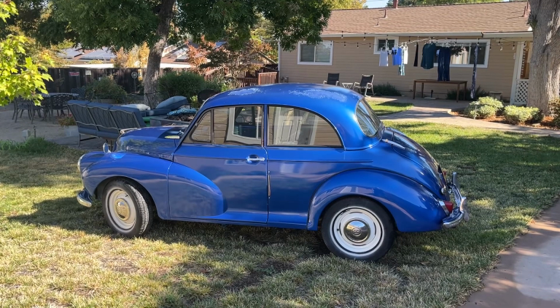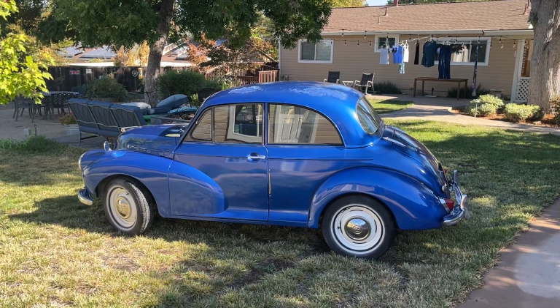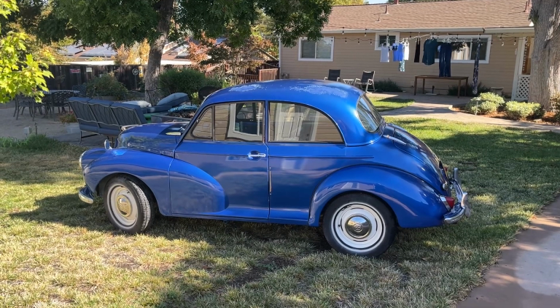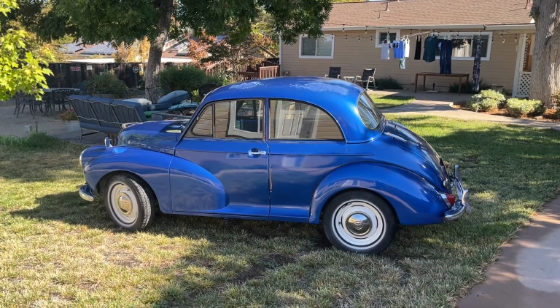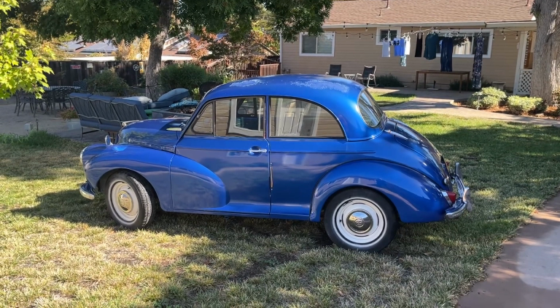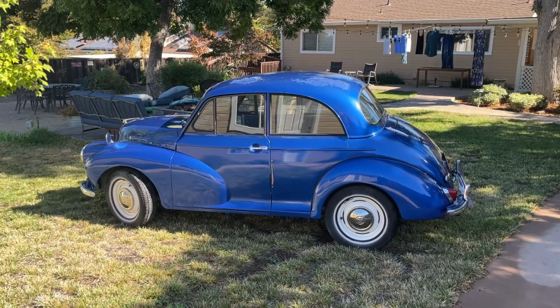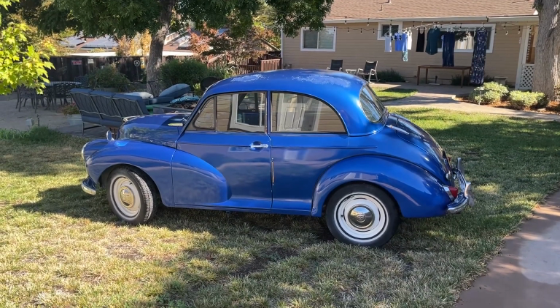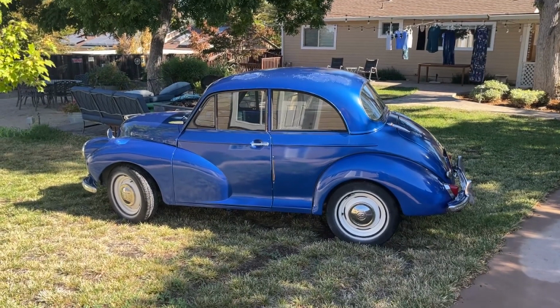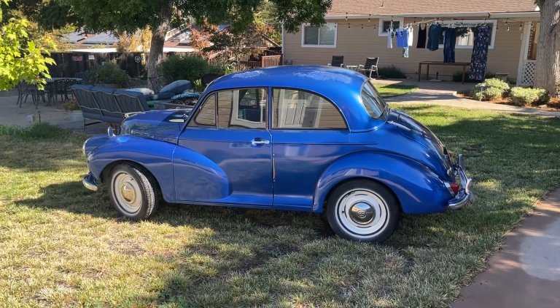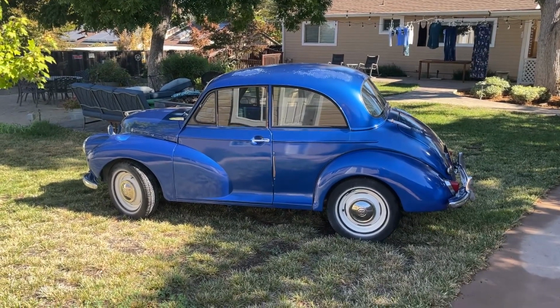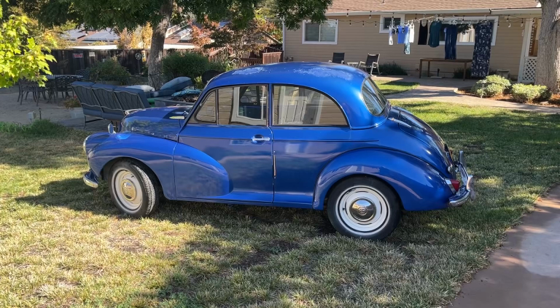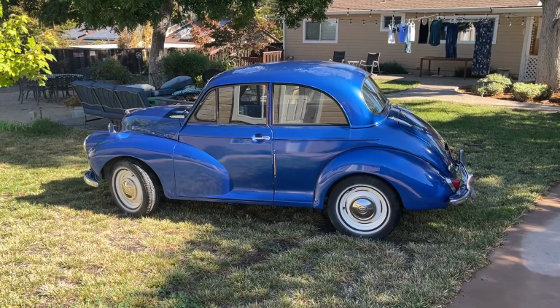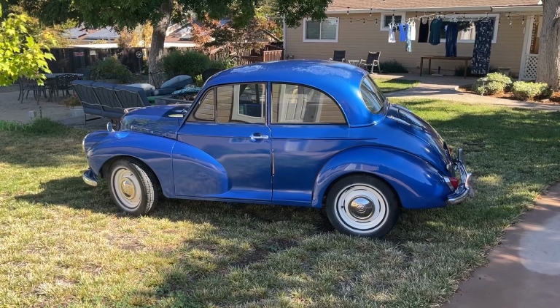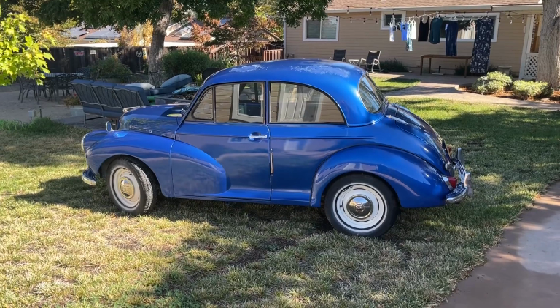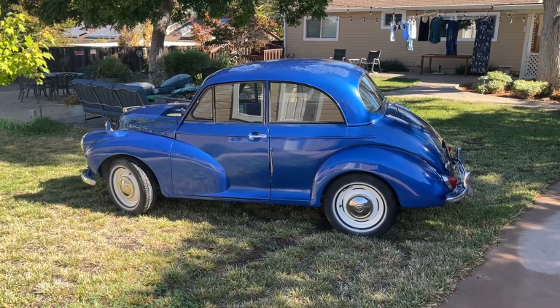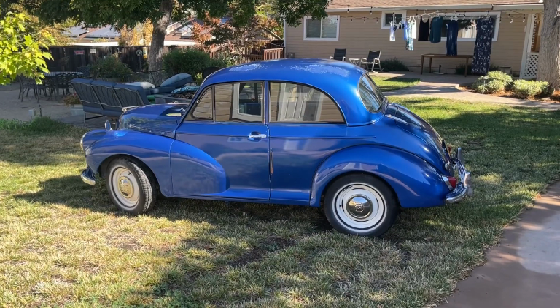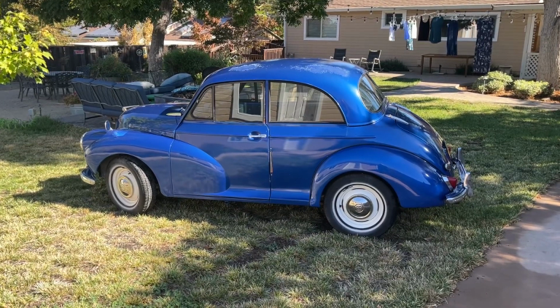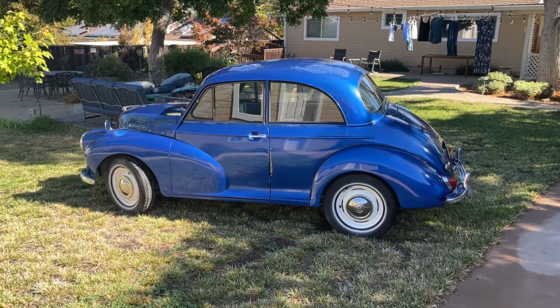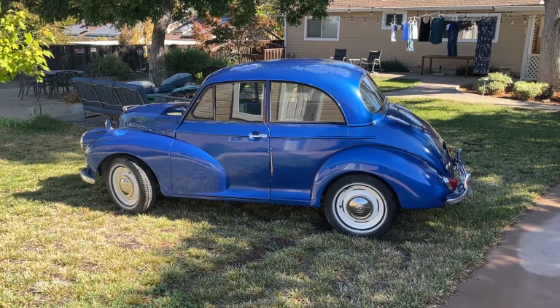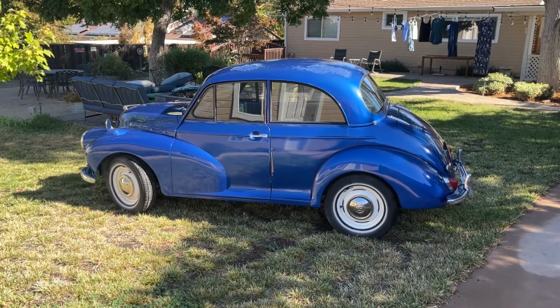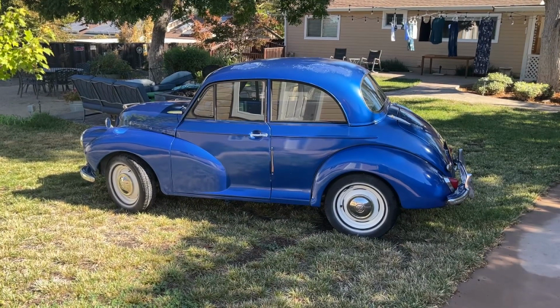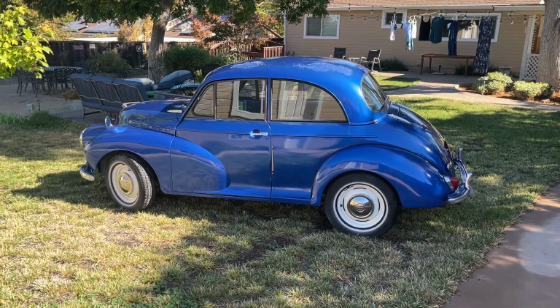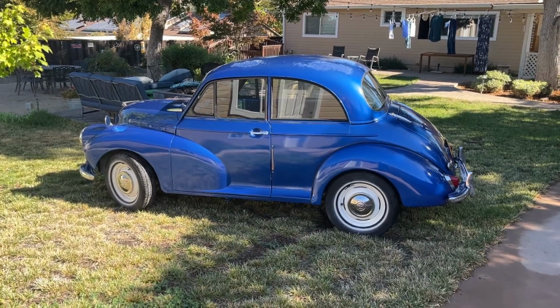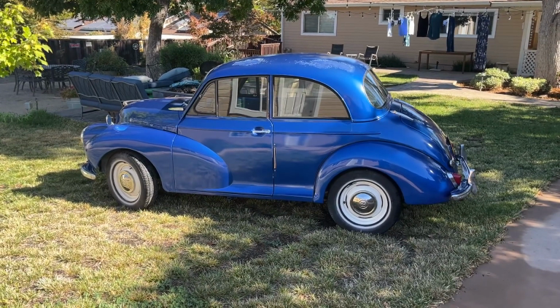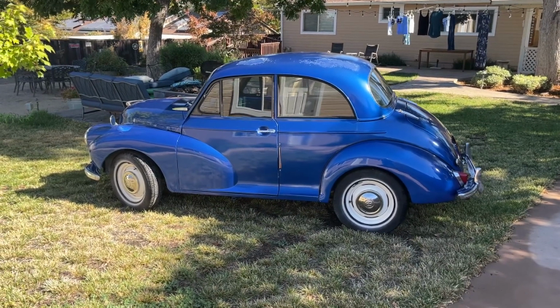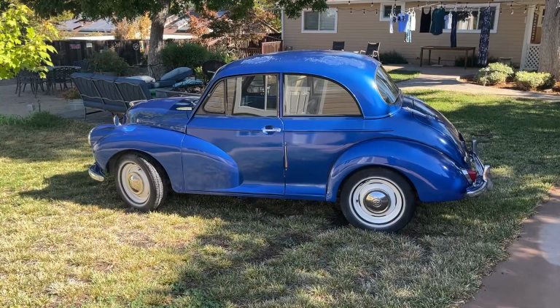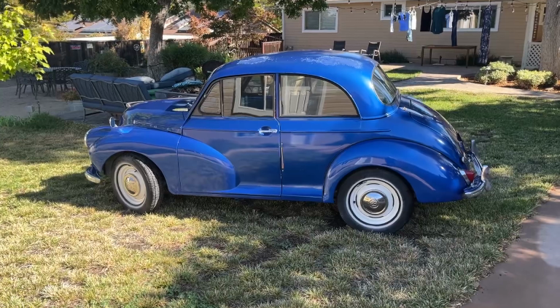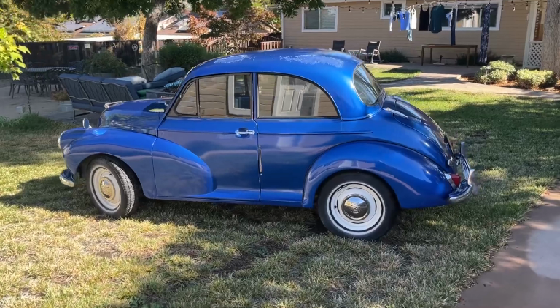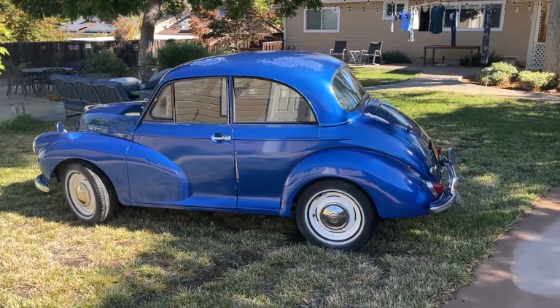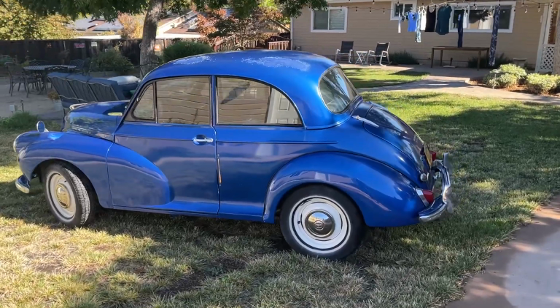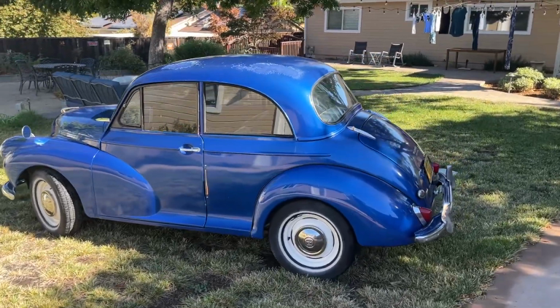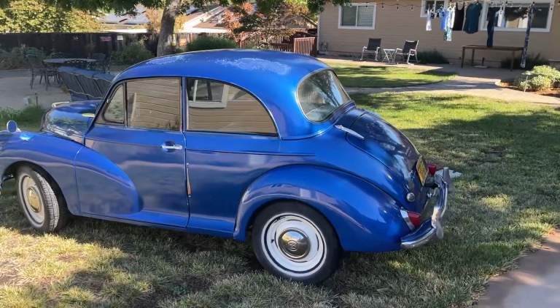This is a quick walkthrough of my 1960 Morris Minor. You'll have to excuse the dog next door because he has spontaneous fits of barking all of a sudden today. But anyhow, it's just a quick walk around.